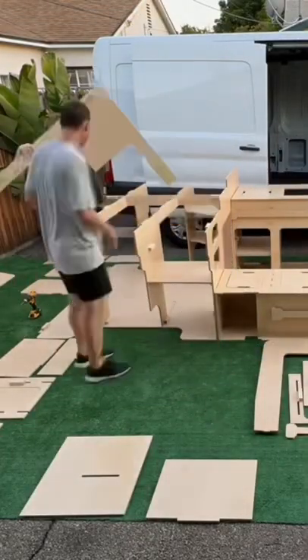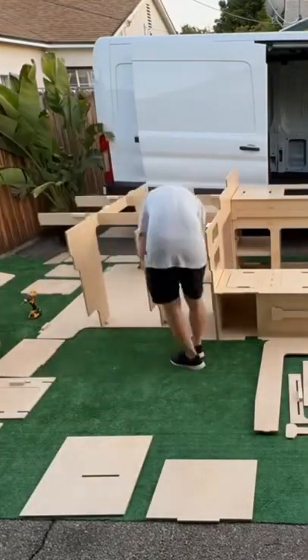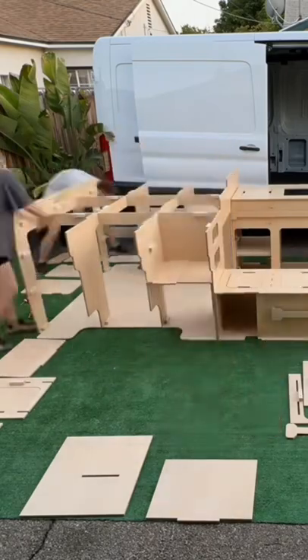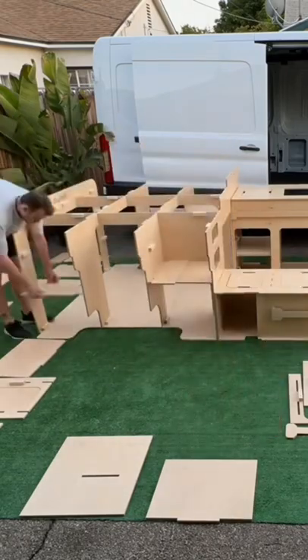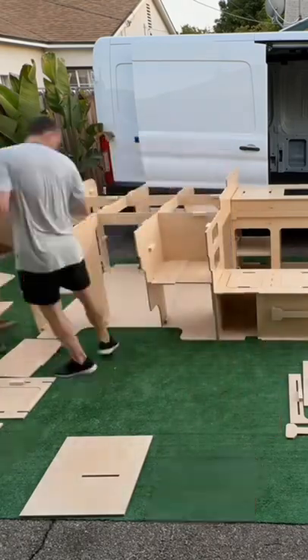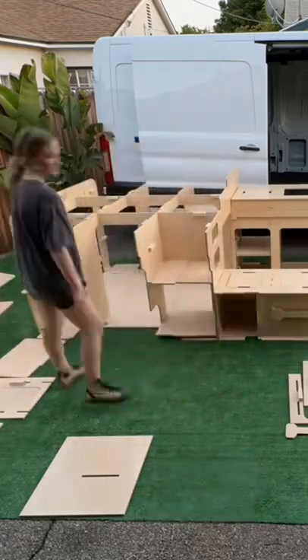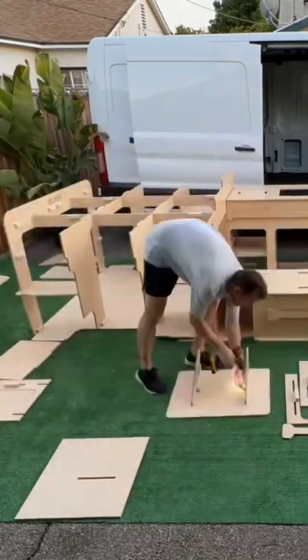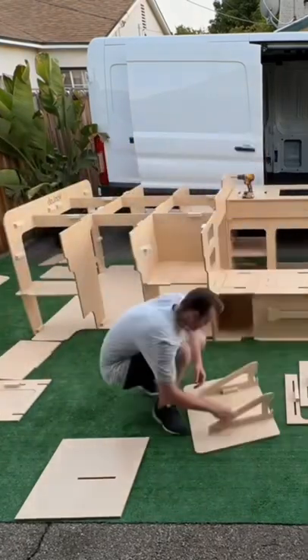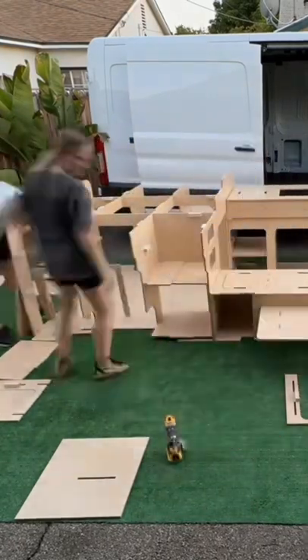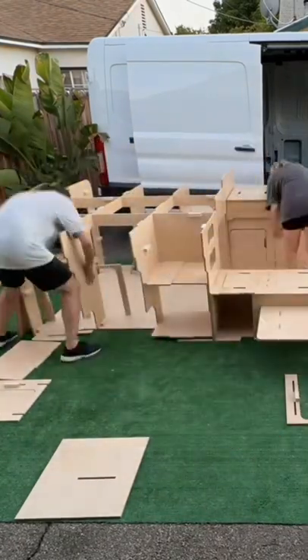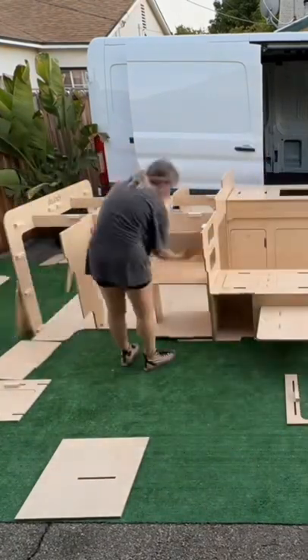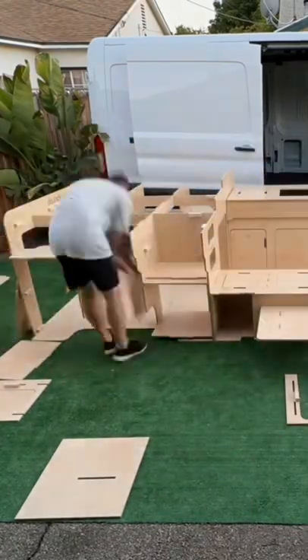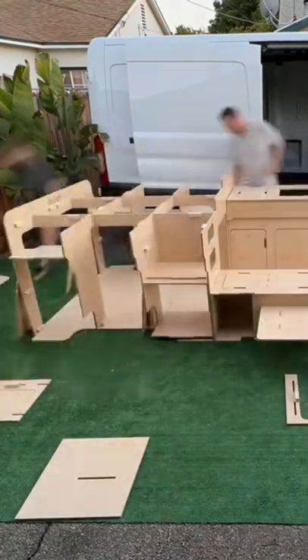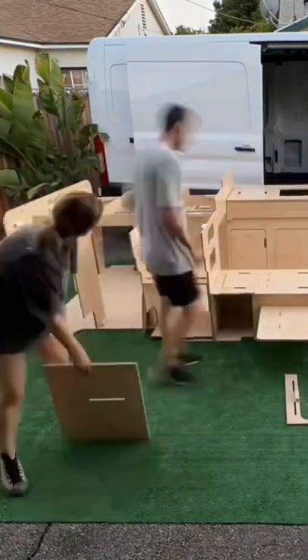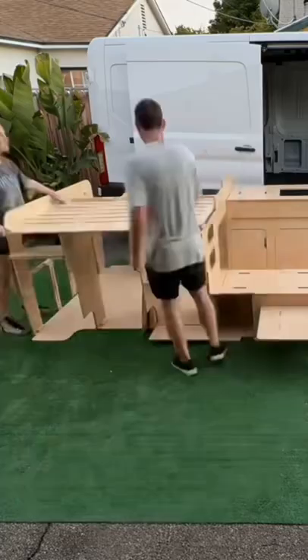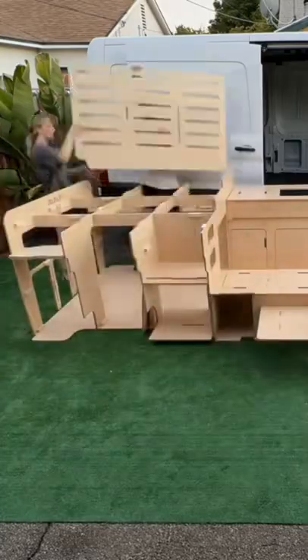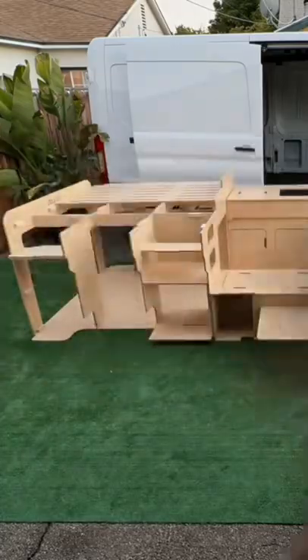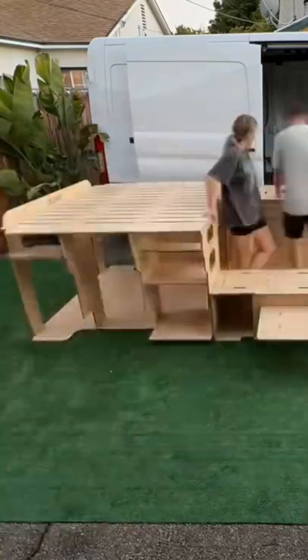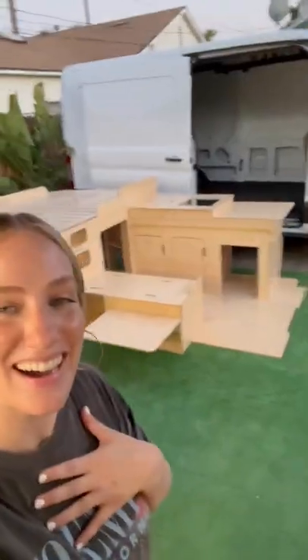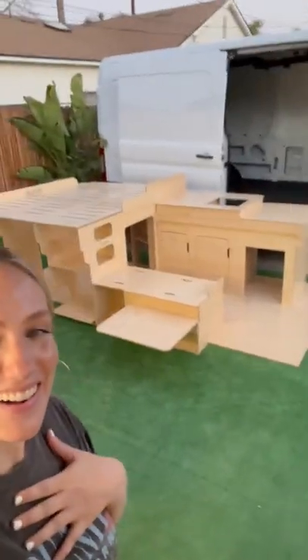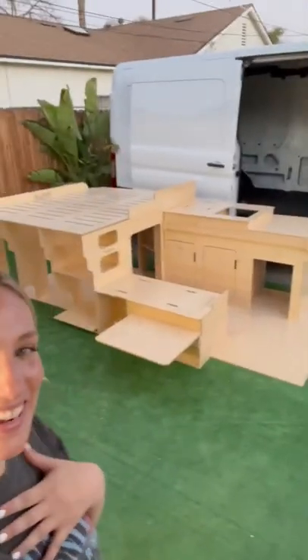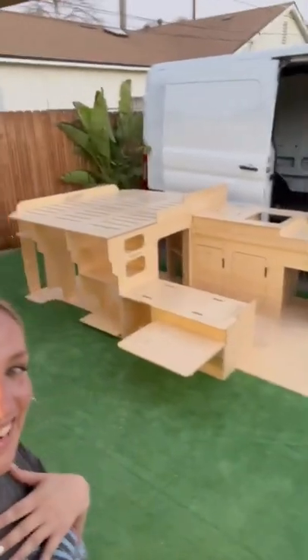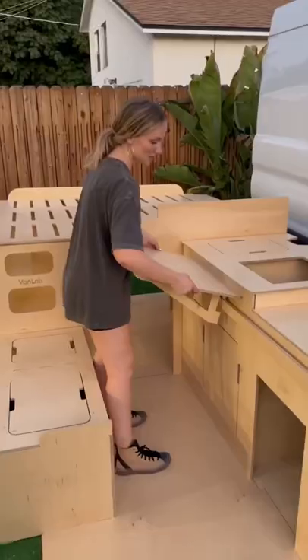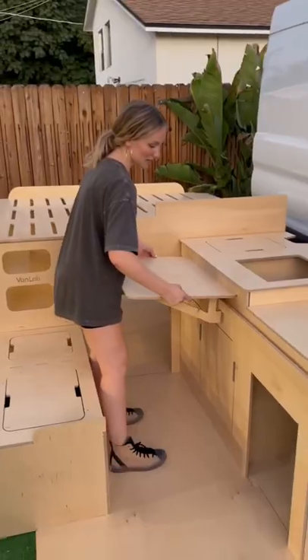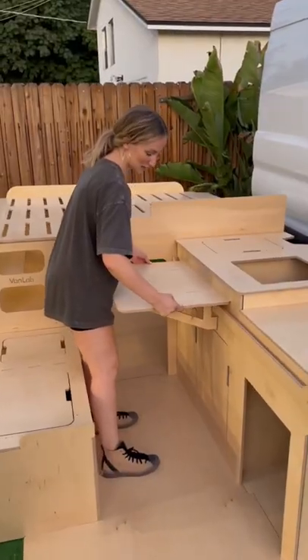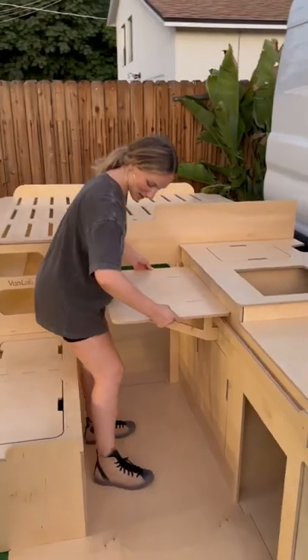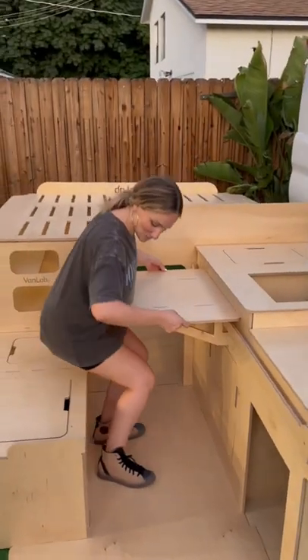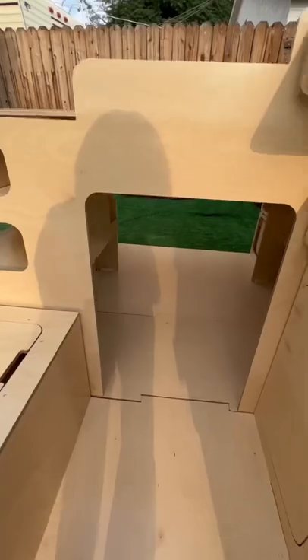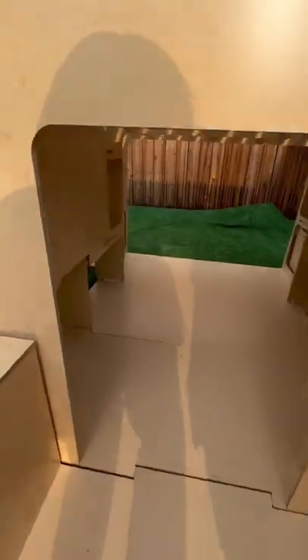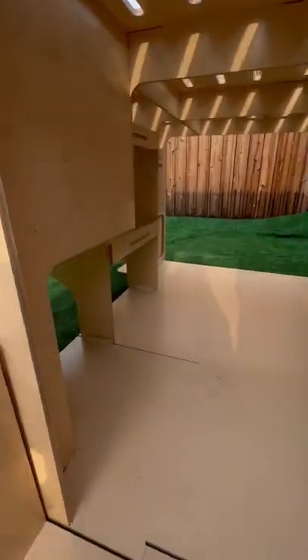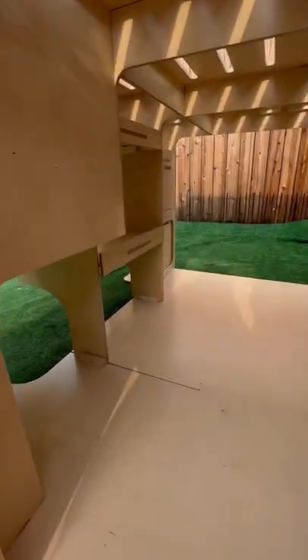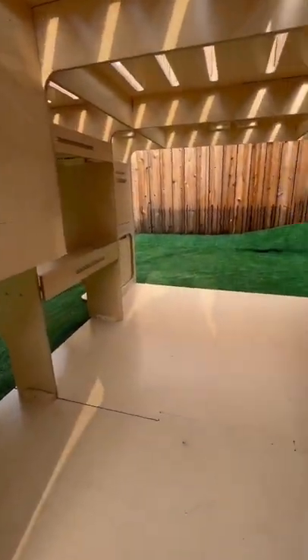These precise cuts allow the kit to be installed into the van with no screws going into the van itself. Here are the last few pieces, and it only took us a drill and an hour and 25 minutes to put this whole thing together.